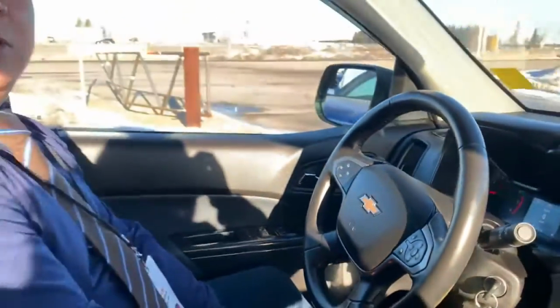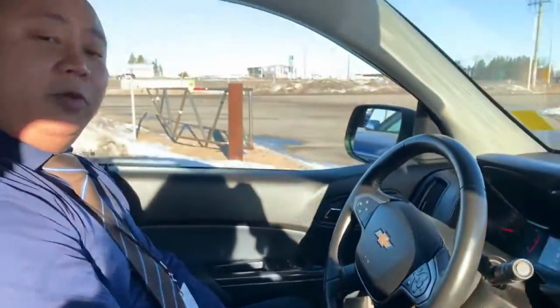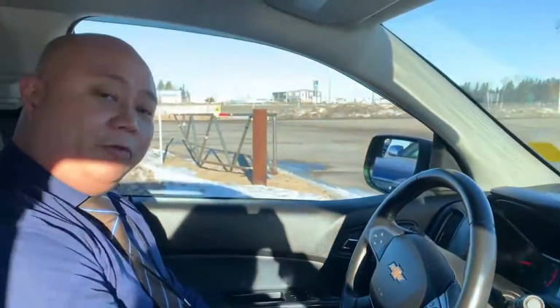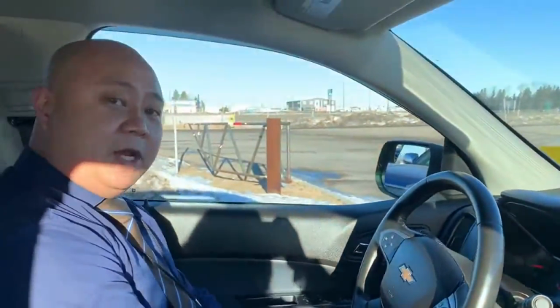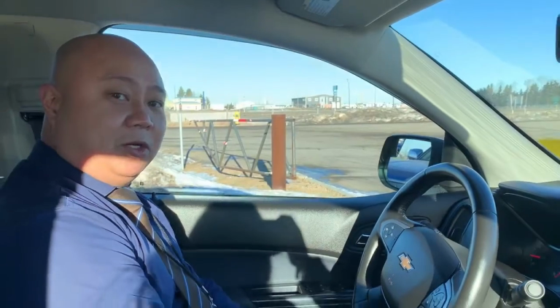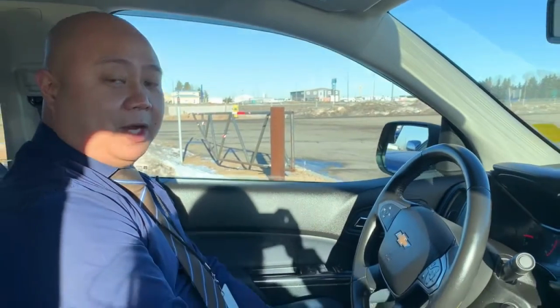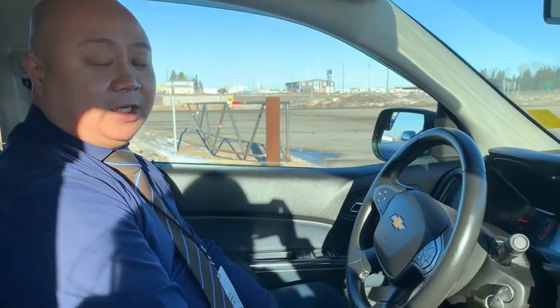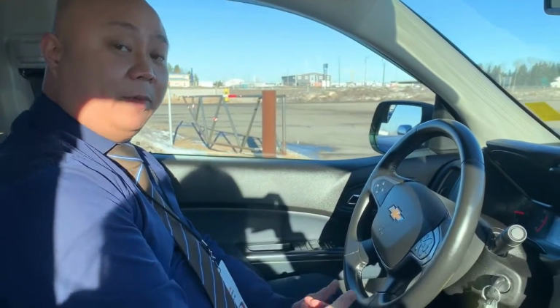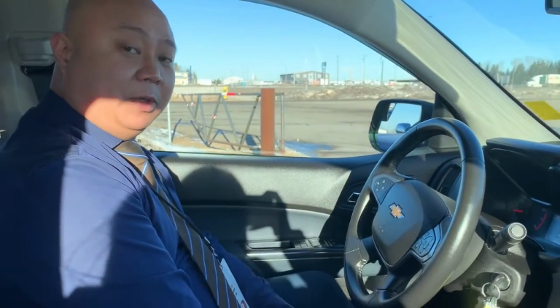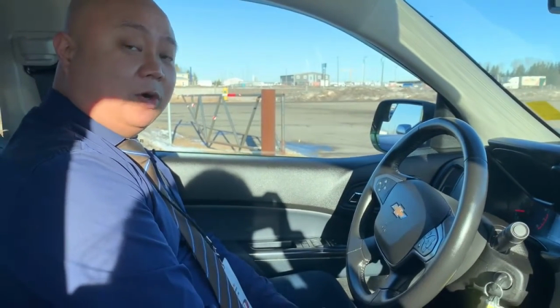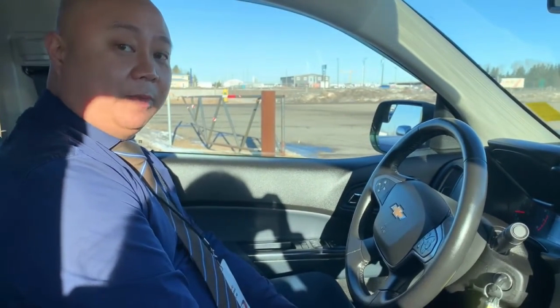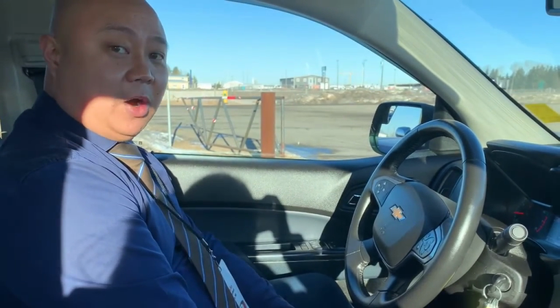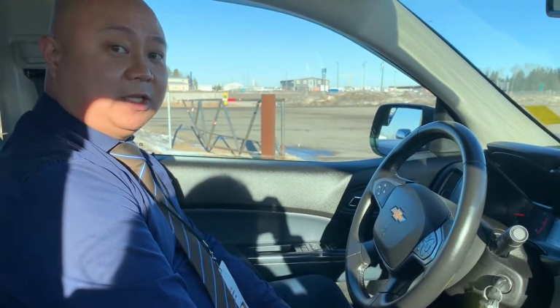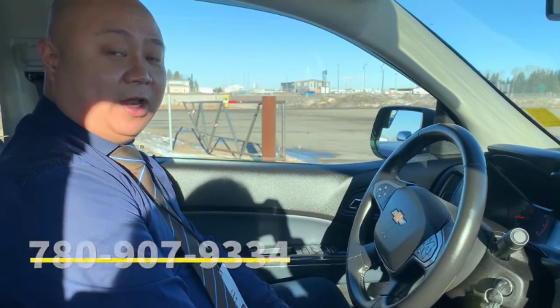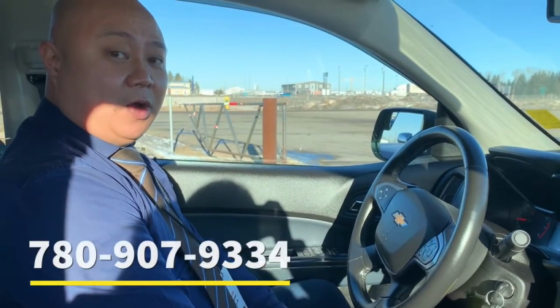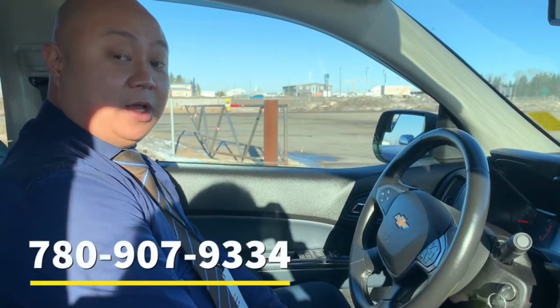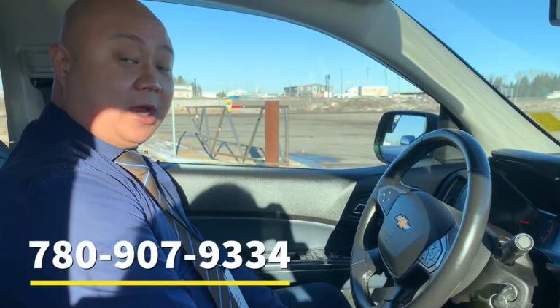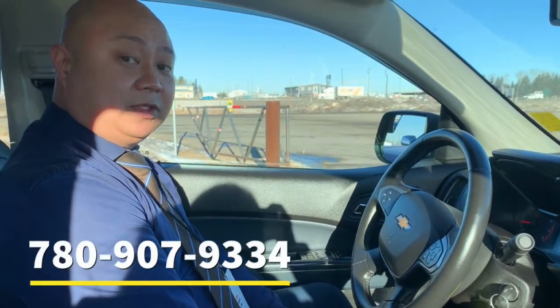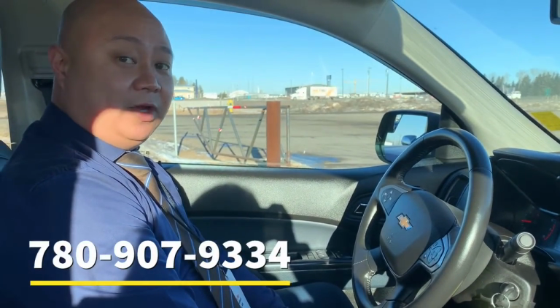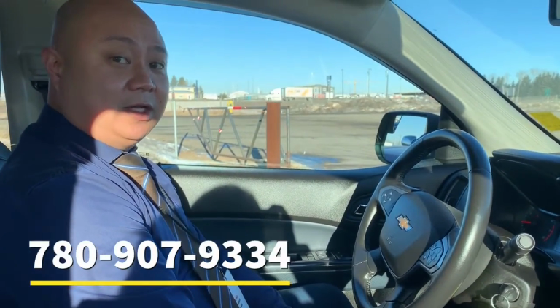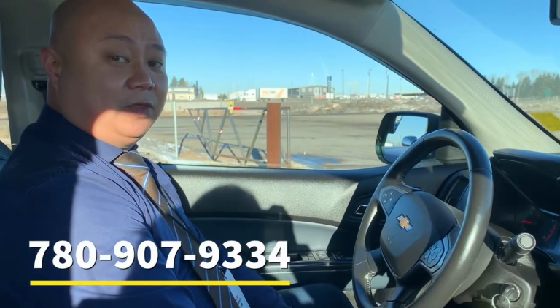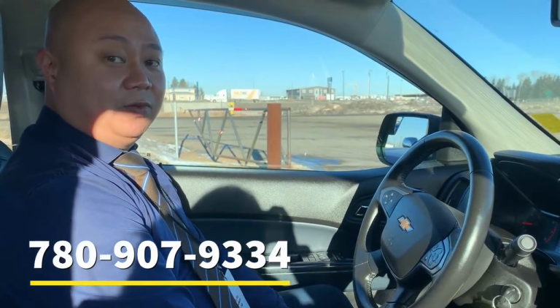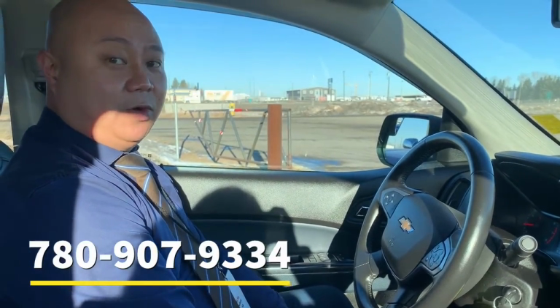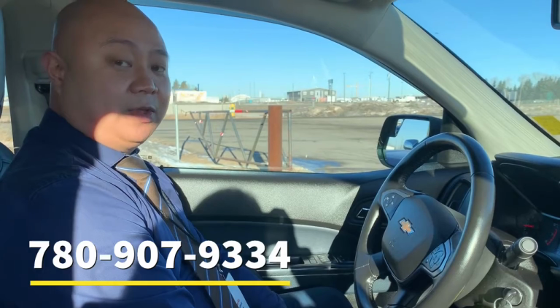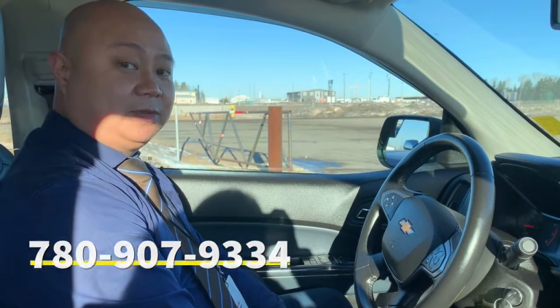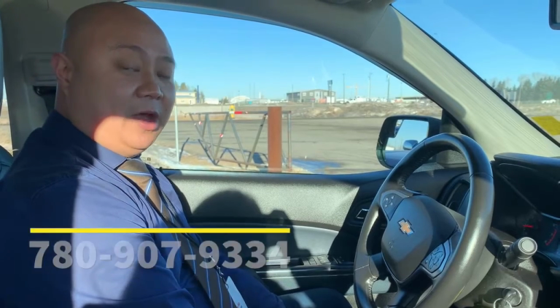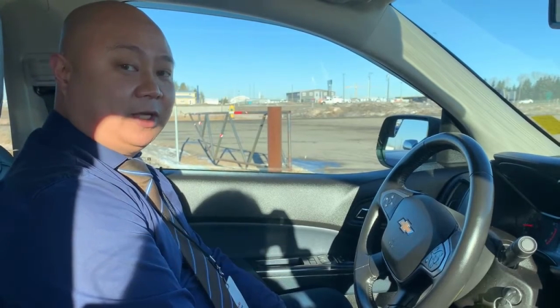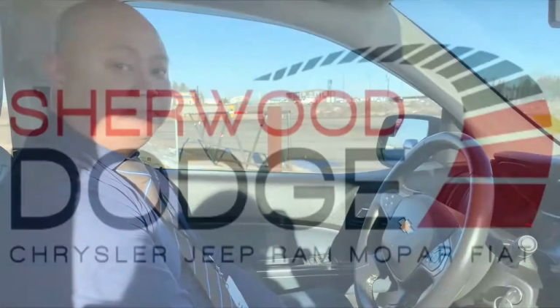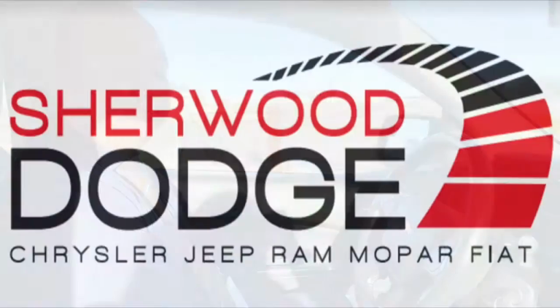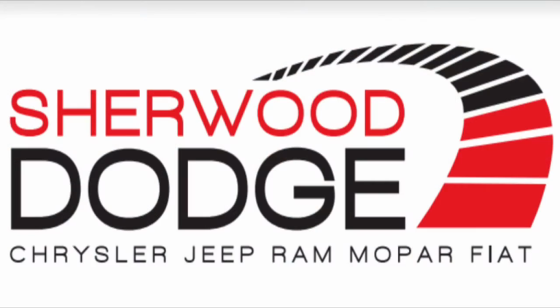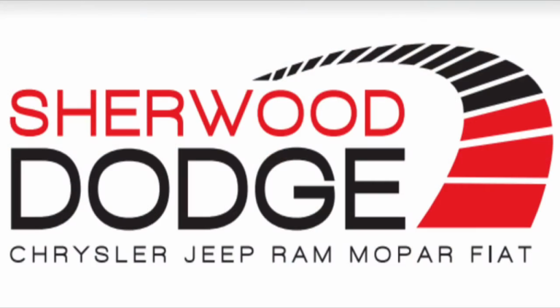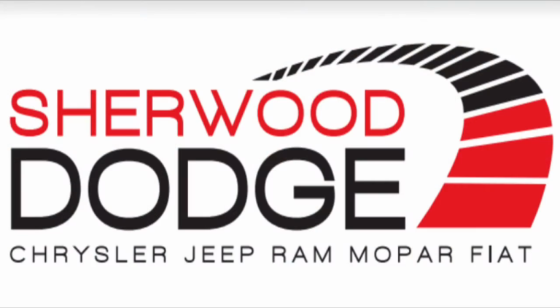For more information and pricing, comment below or give me a call at 780-907-9334. Thanks, have a great day. Bye.